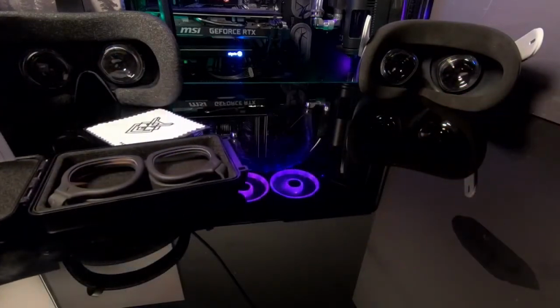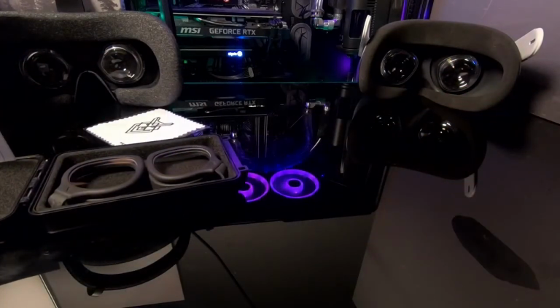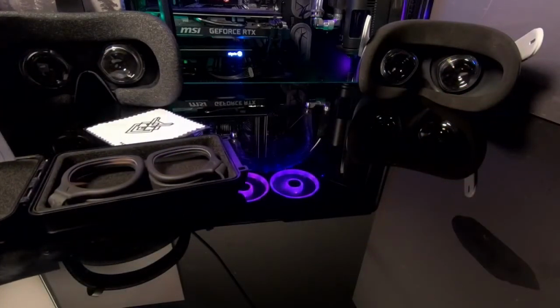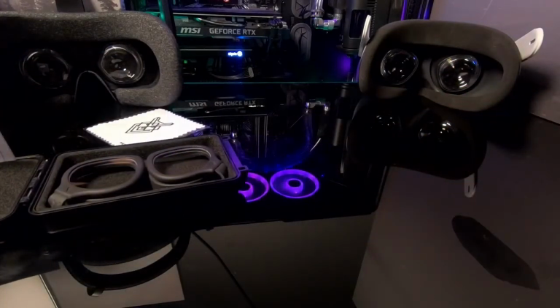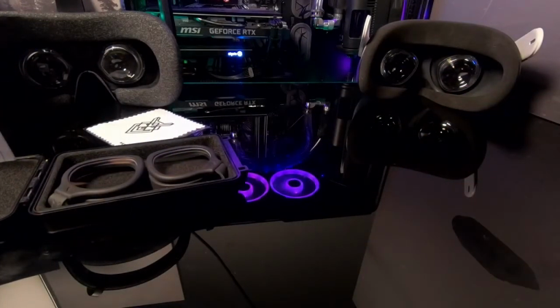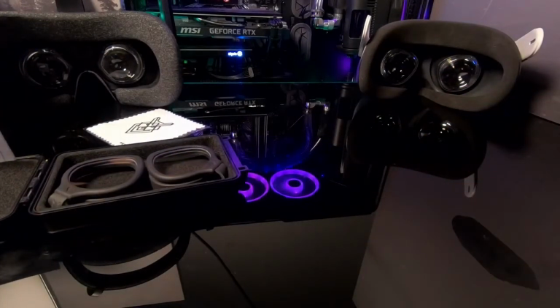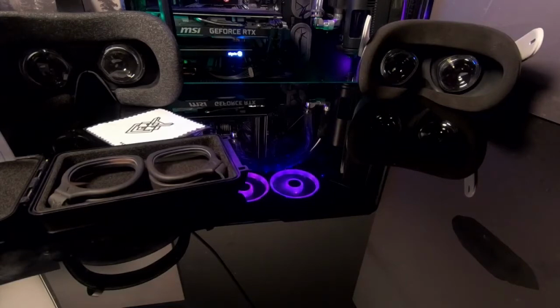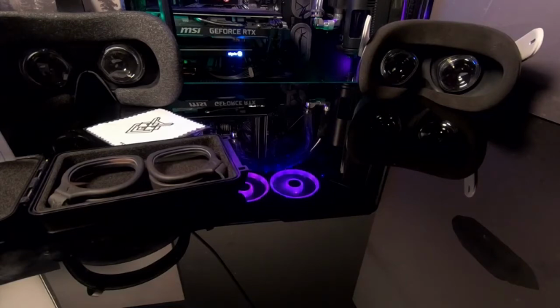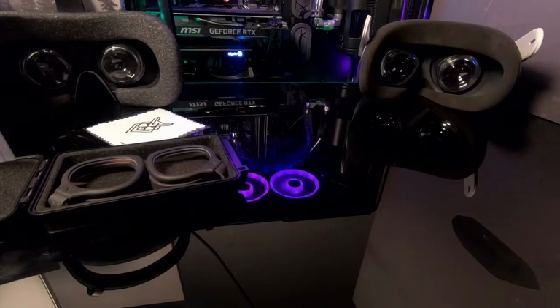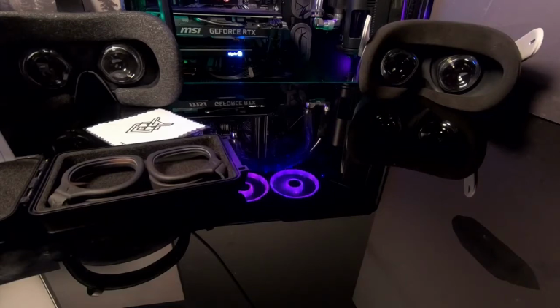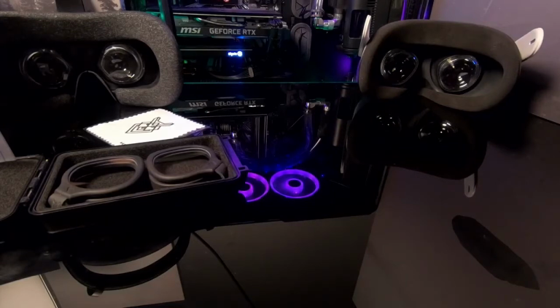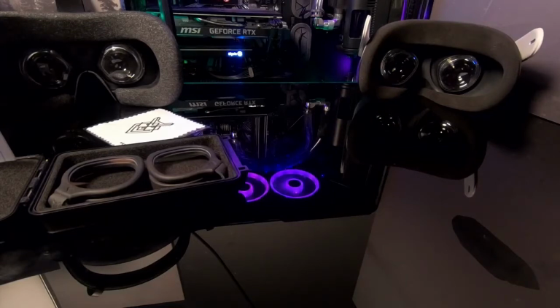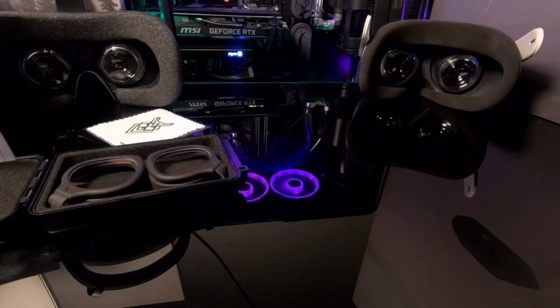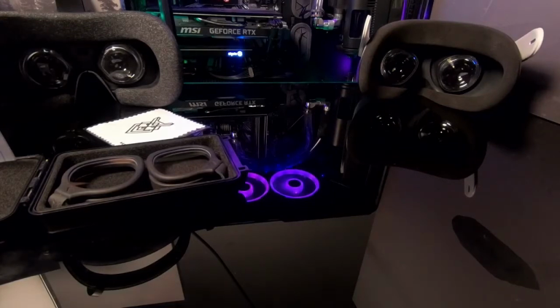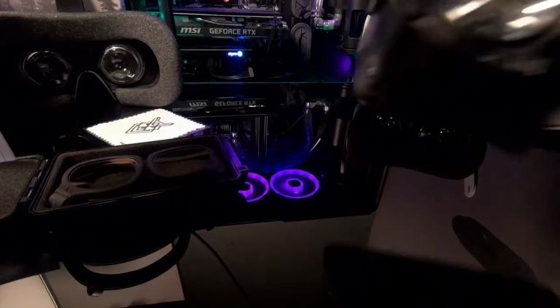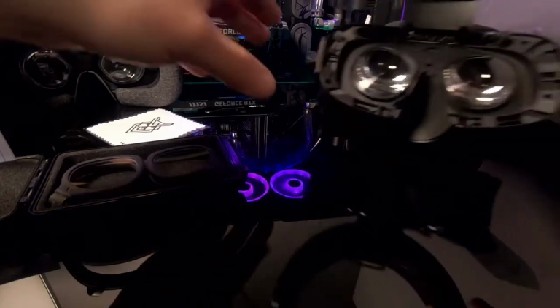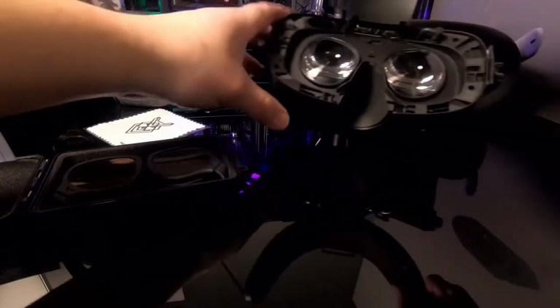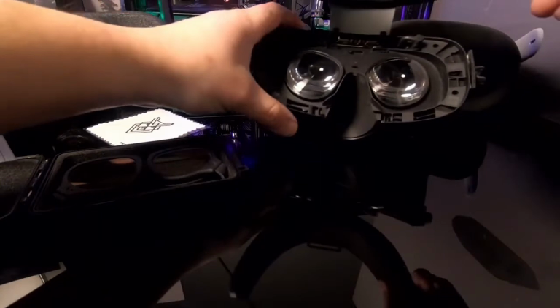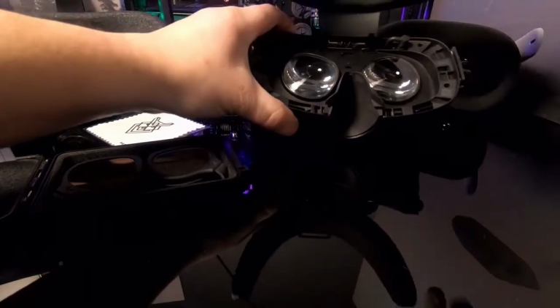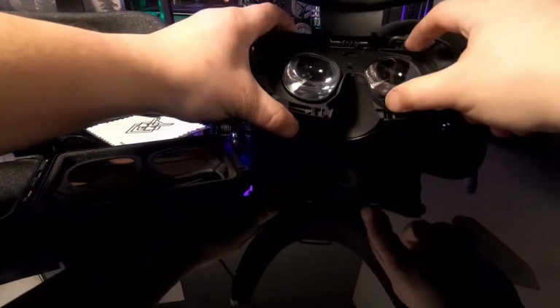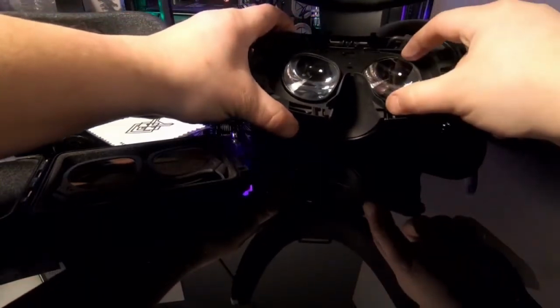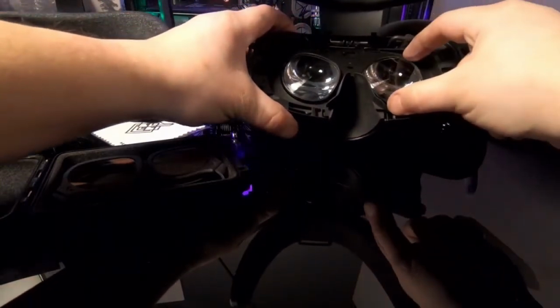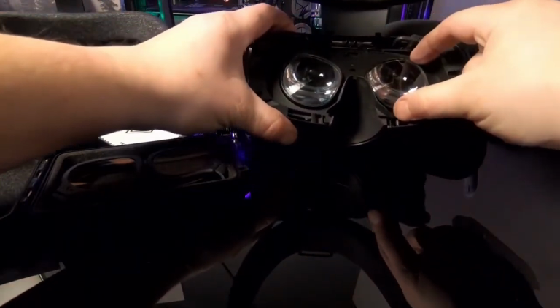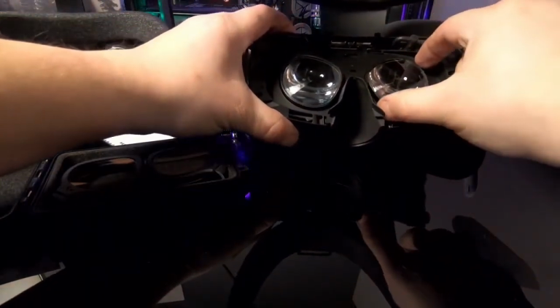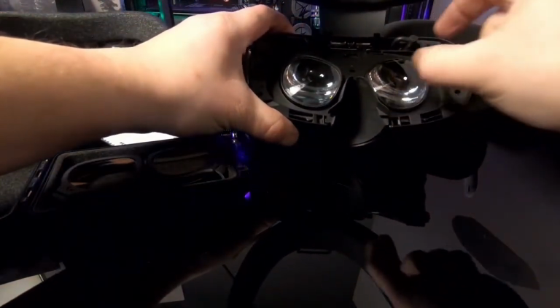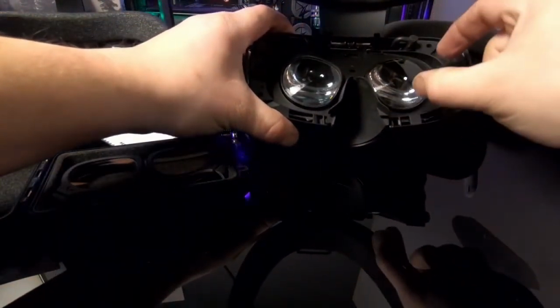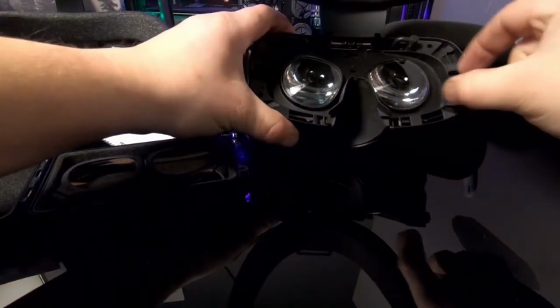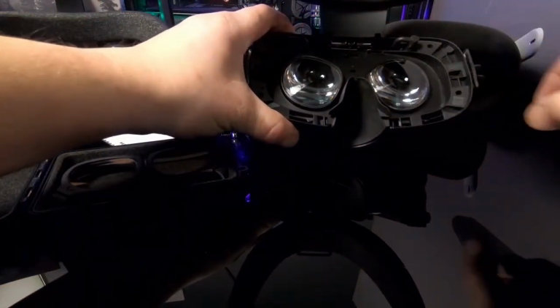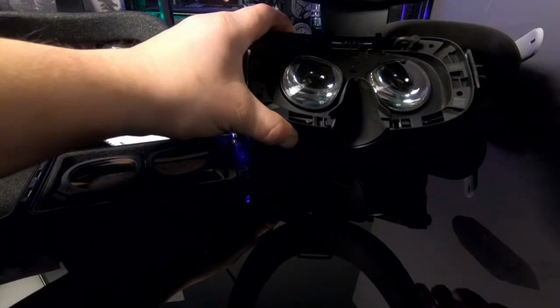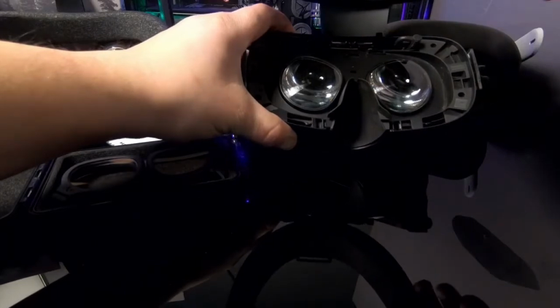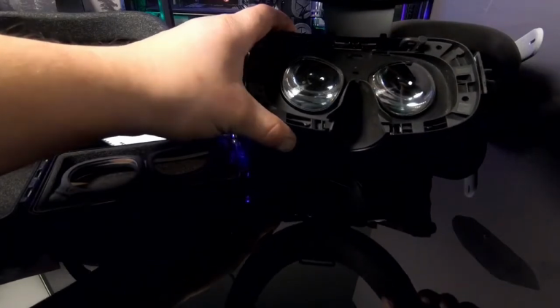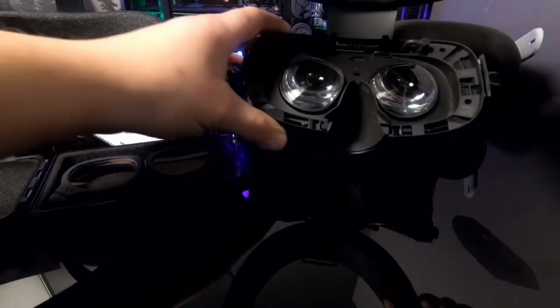One important thing to note for the Rift S and the Quest 1: you'll have rings around your lenses. You're going to want to pop those off and set them aside so you can install your new adapters.